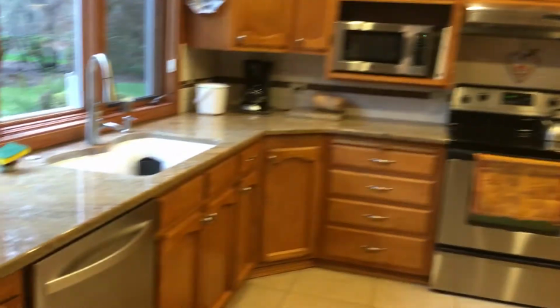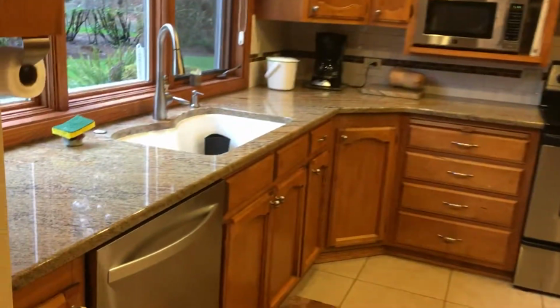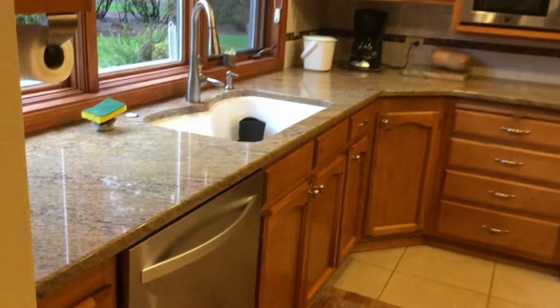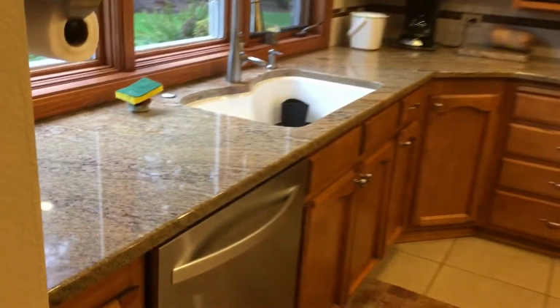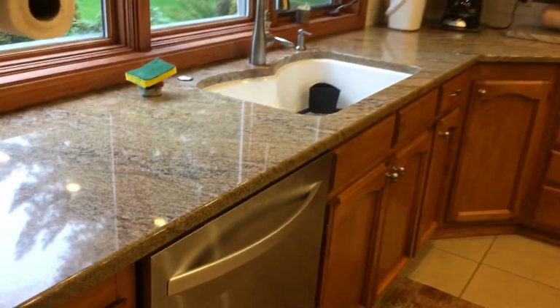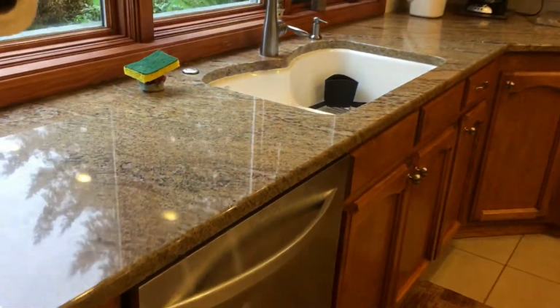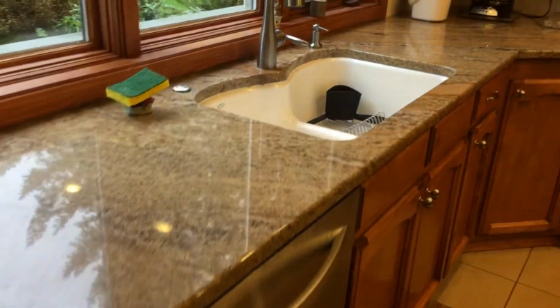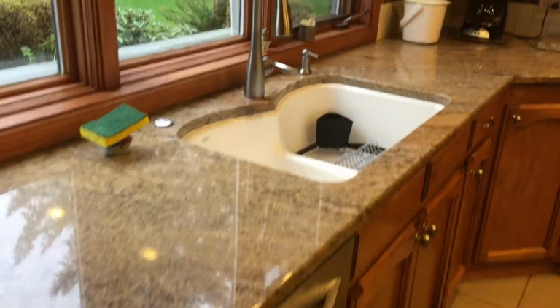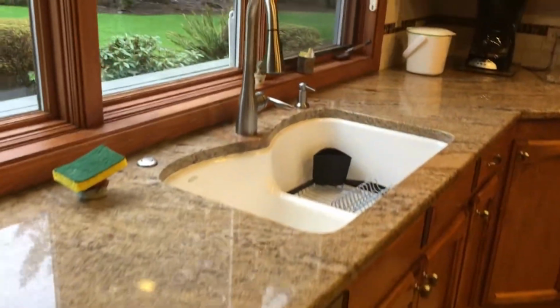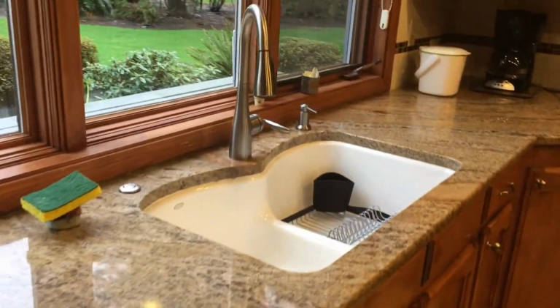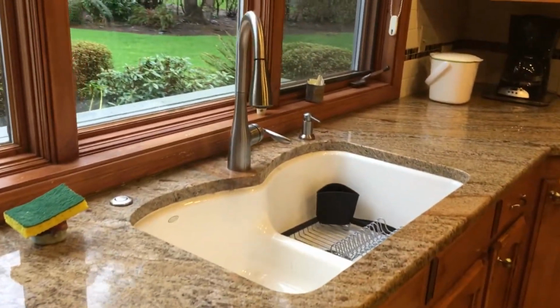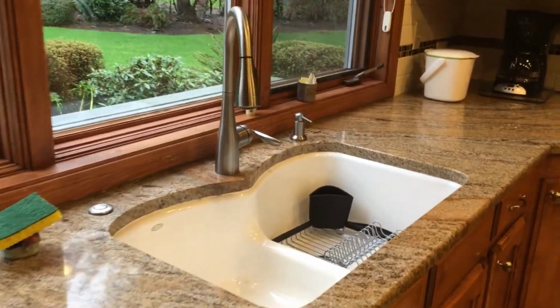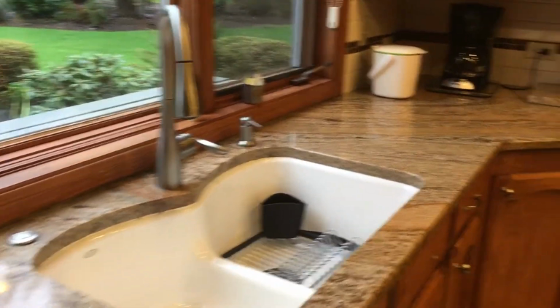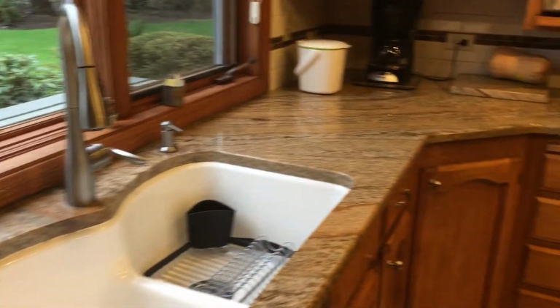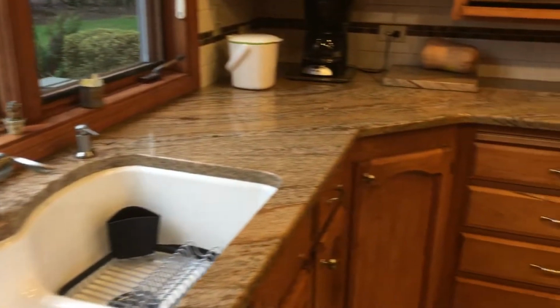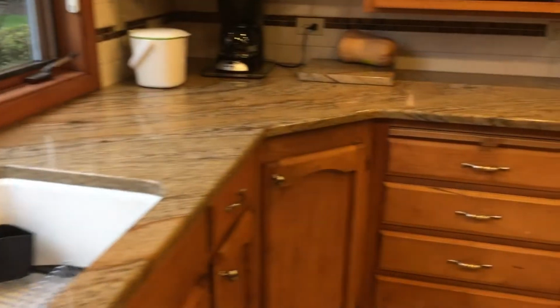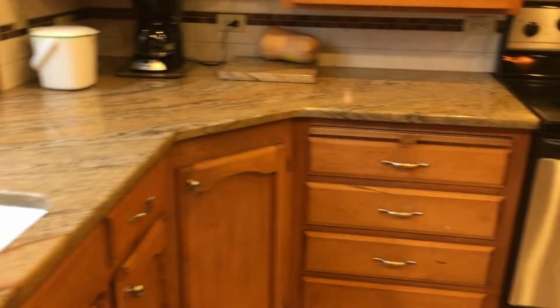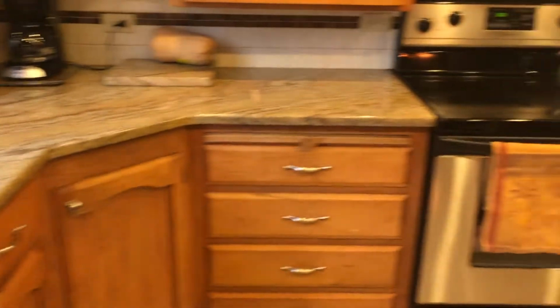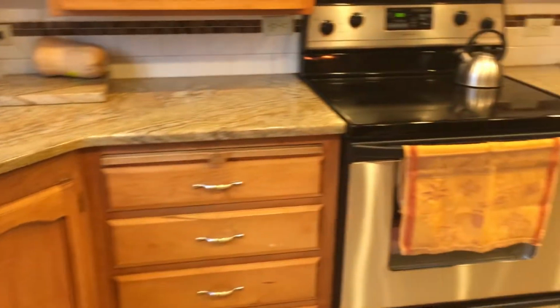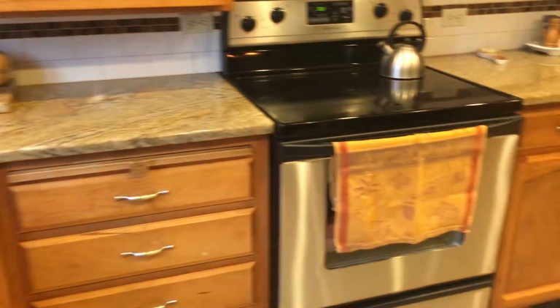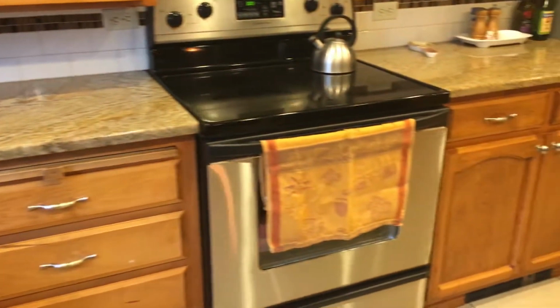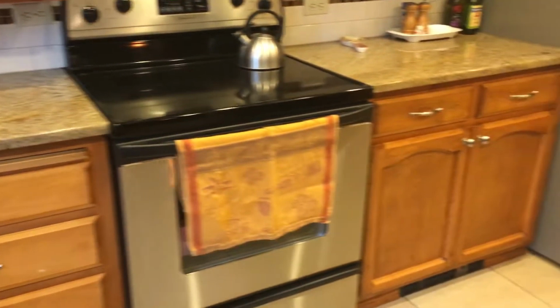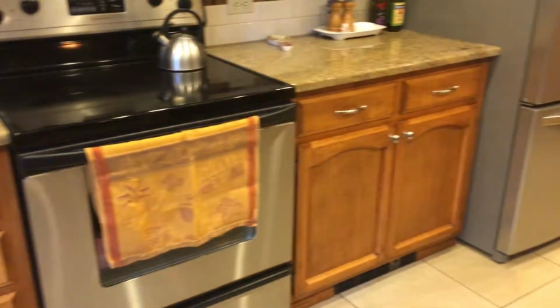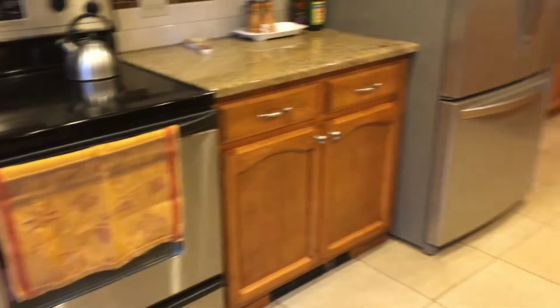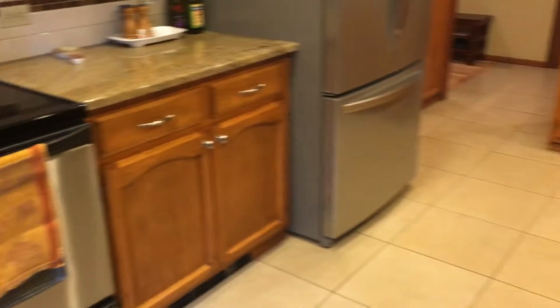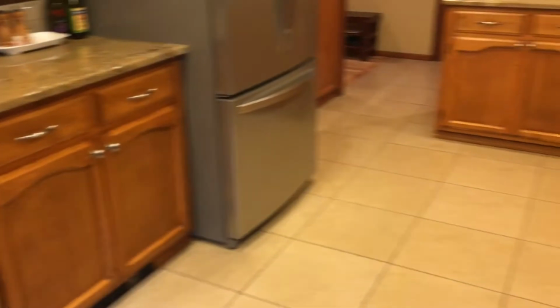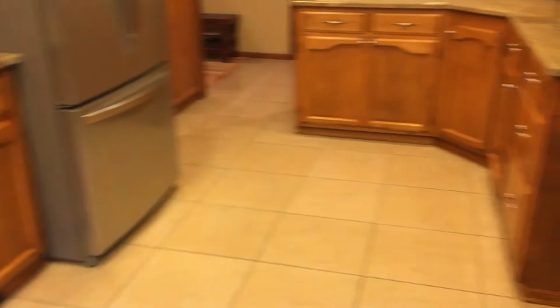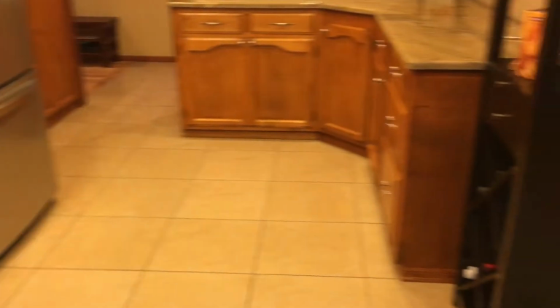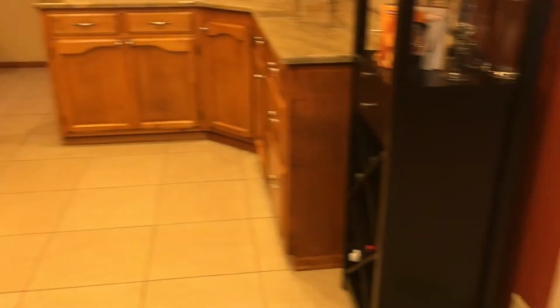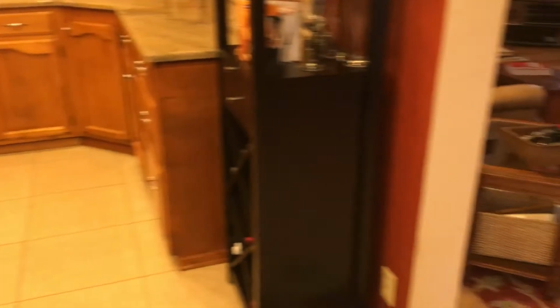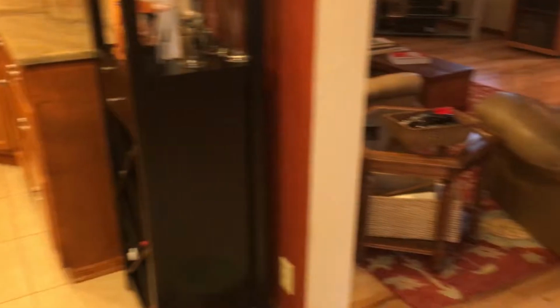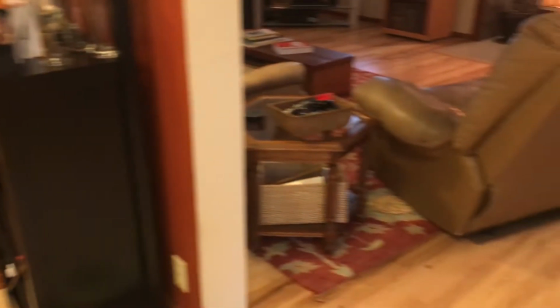Real granite countertops and real dark wood floors. There's so much of that lighting — I'm going to pan back so you can look at the real hardwood.